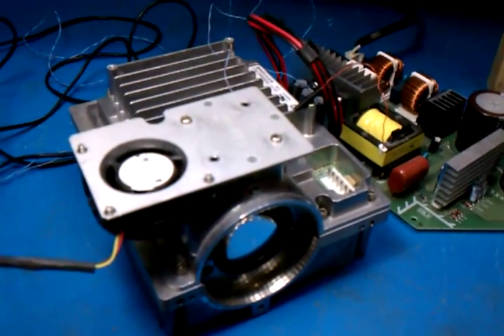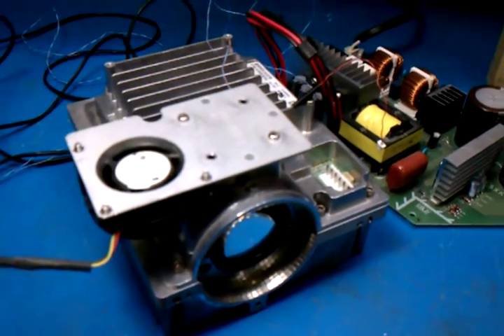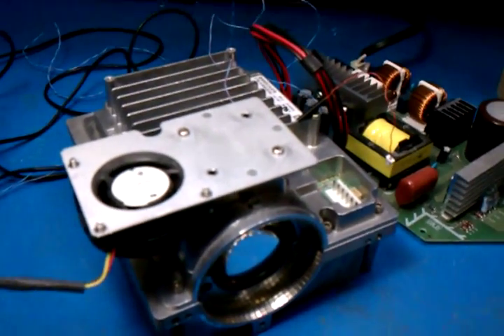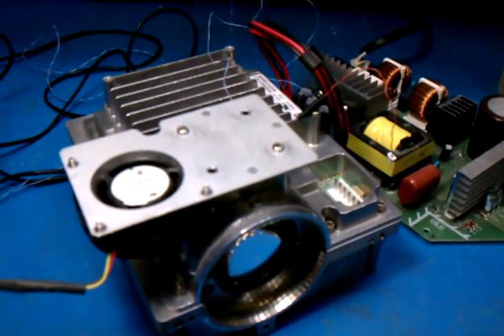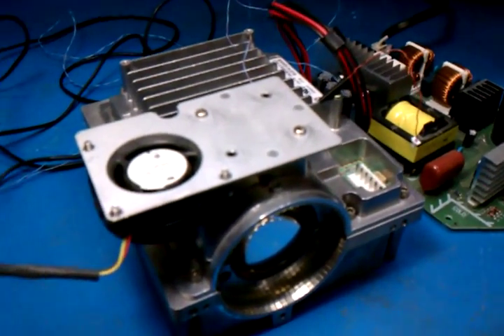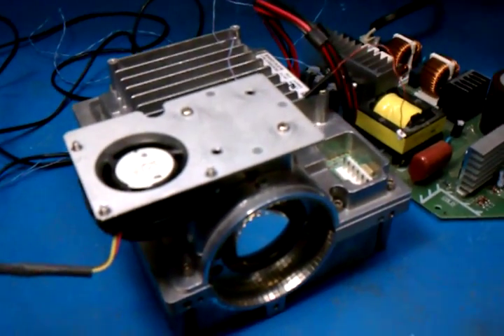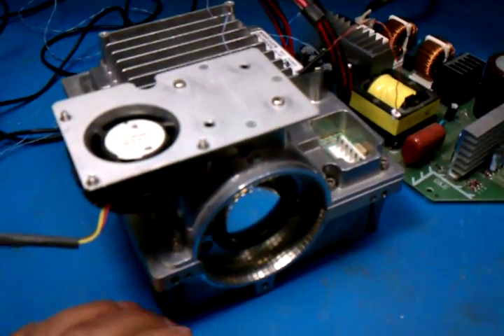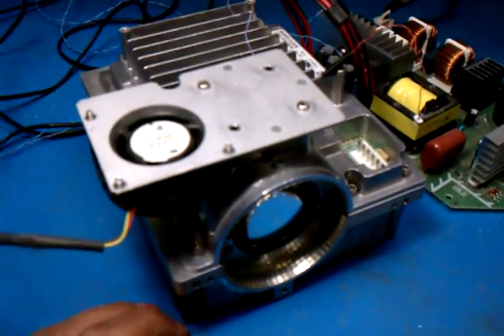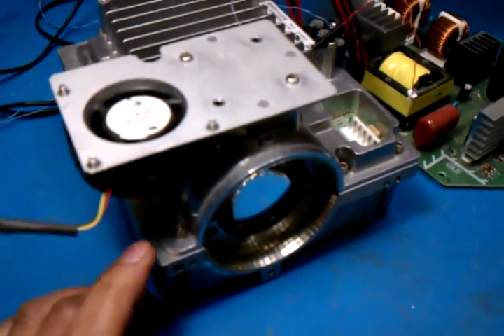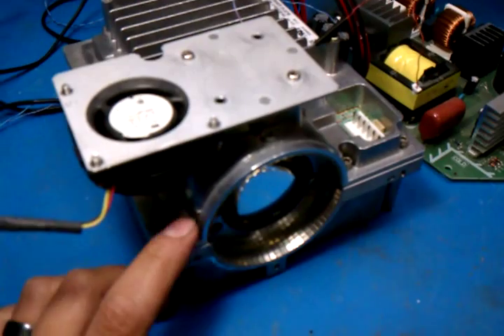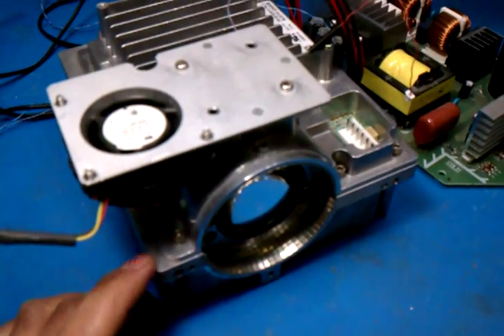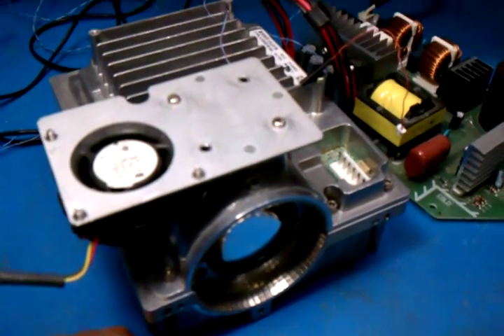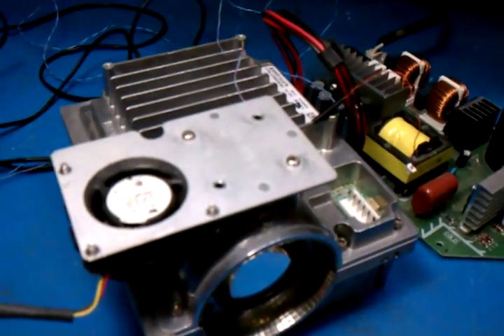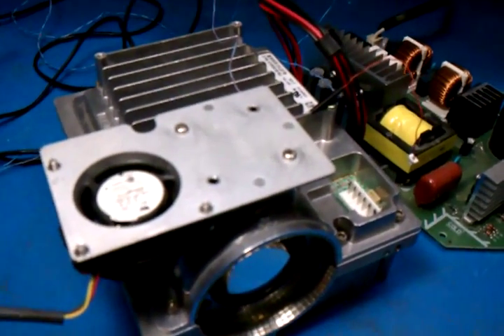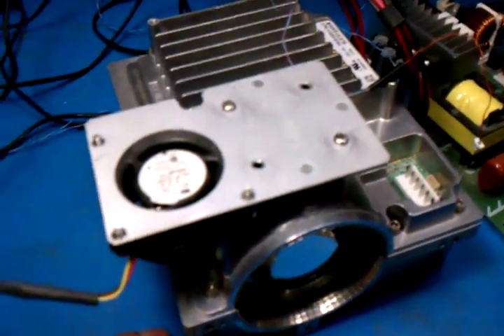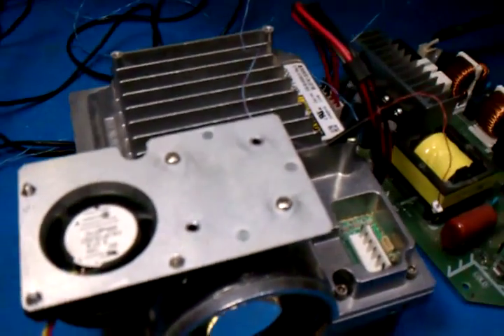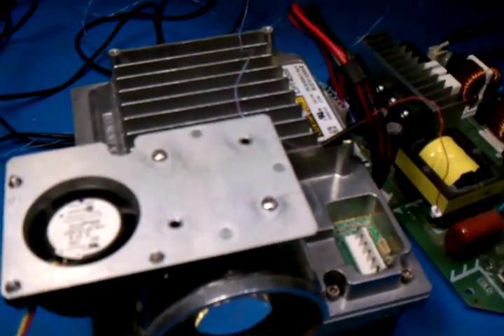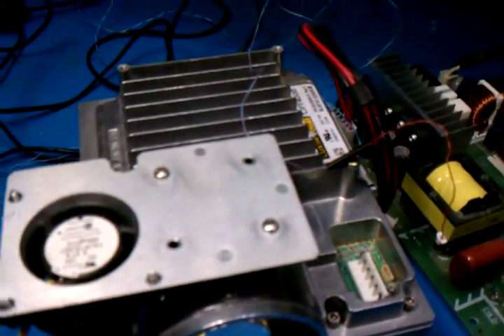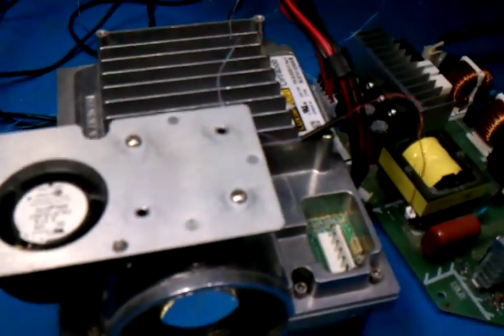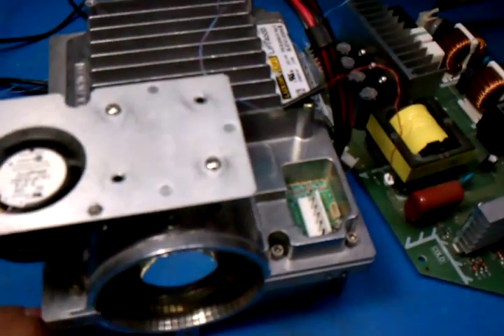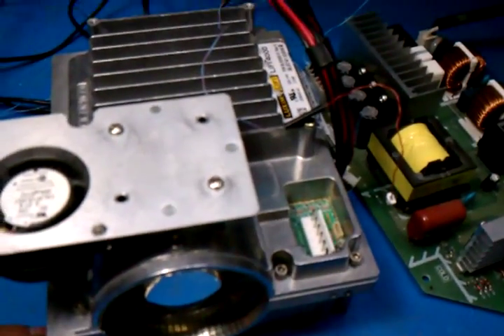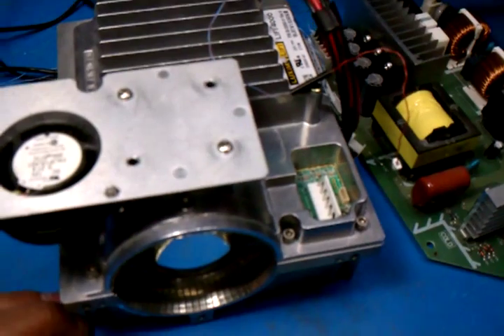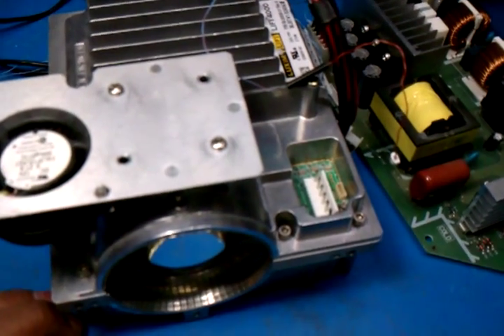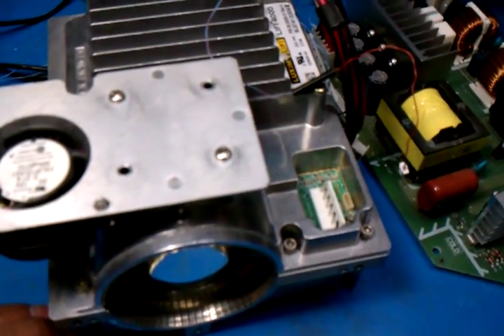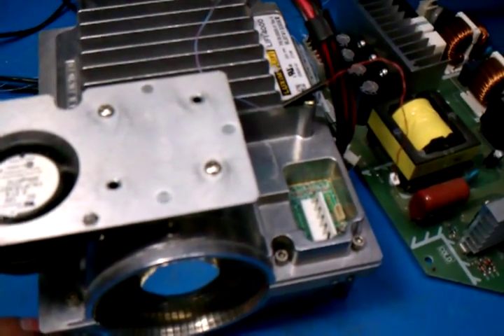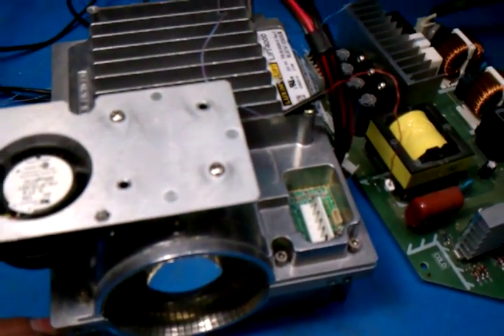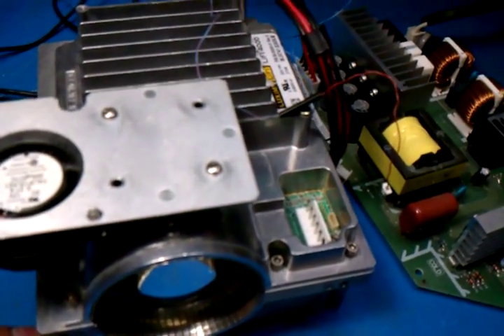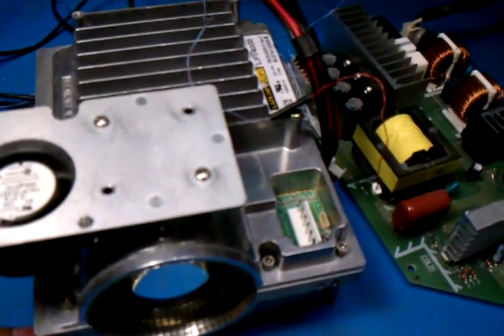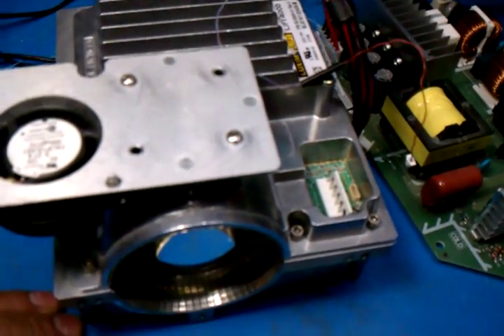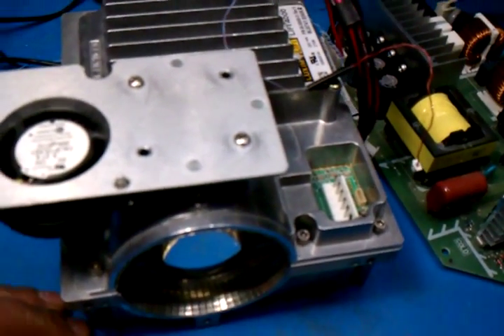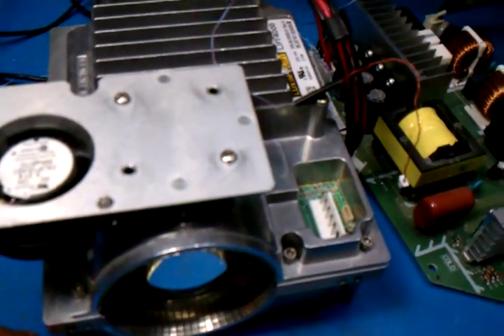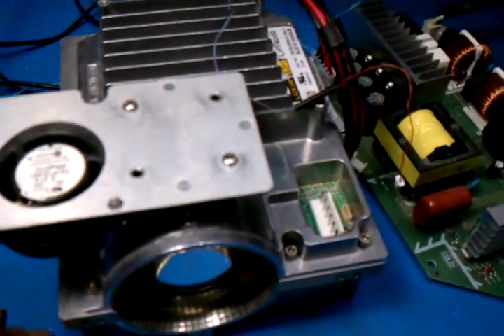I've had some people ask me how I managed to power on my Li-Fi 4000 unit here. Anybody that's messed with one would have noticed that just applying power to it doesn't do anything. So I'm going to do a little demo here.